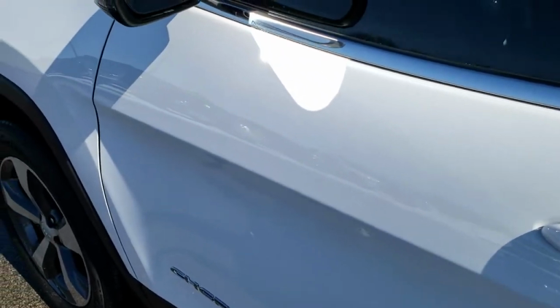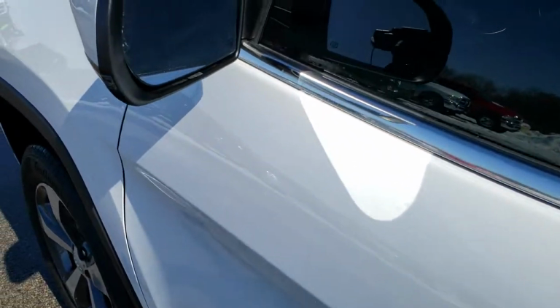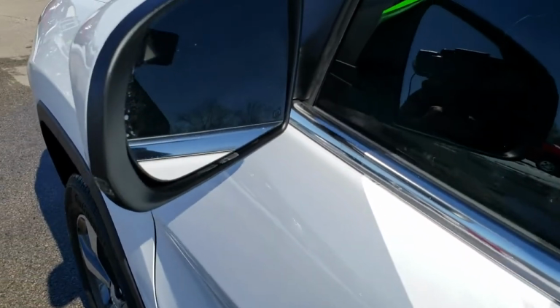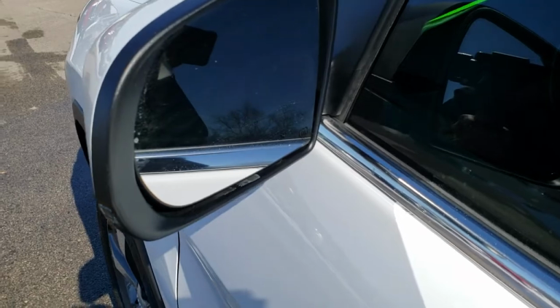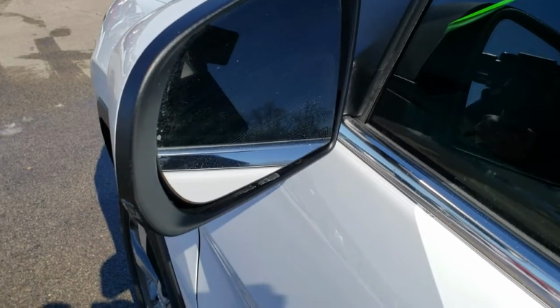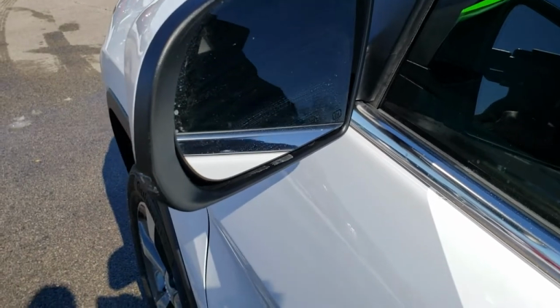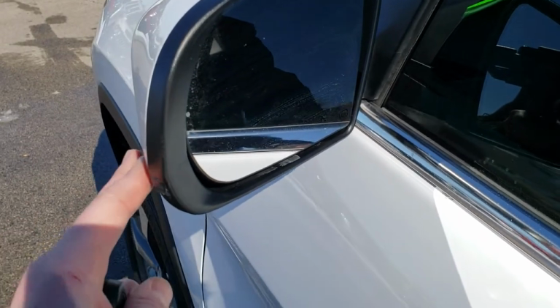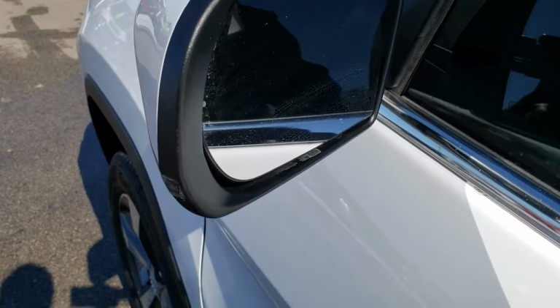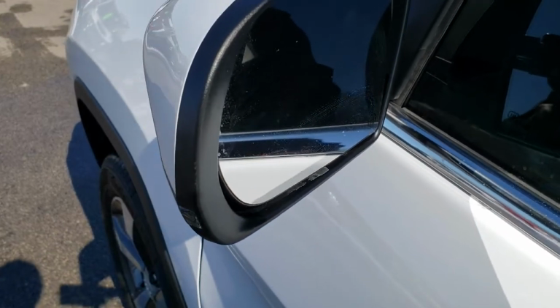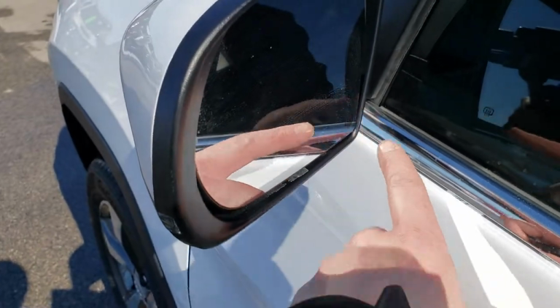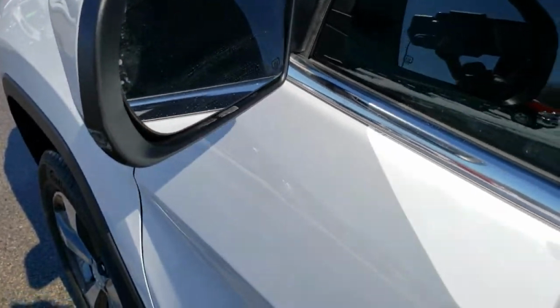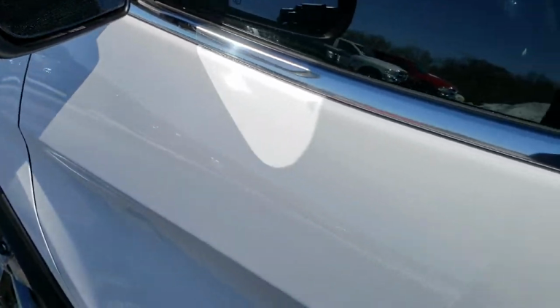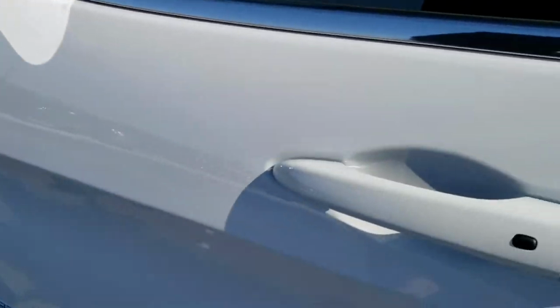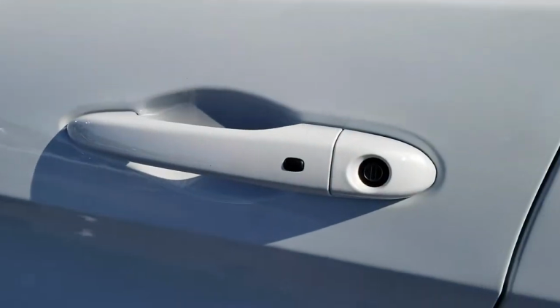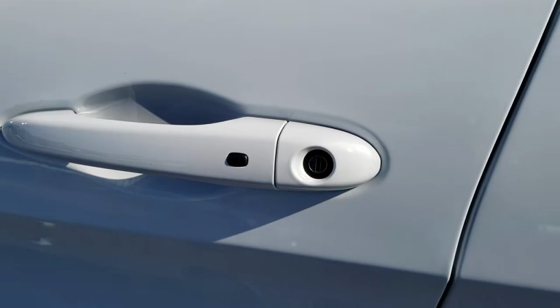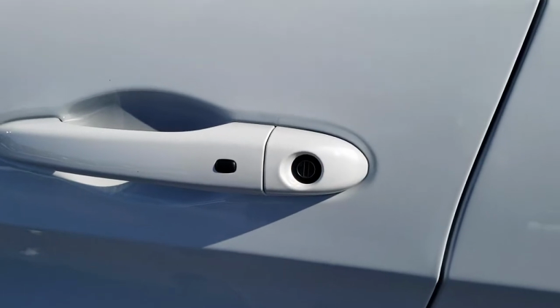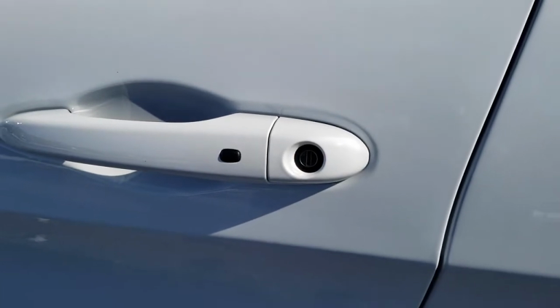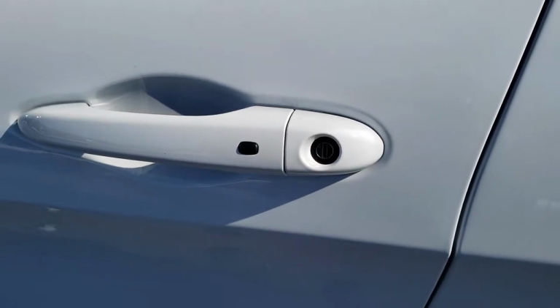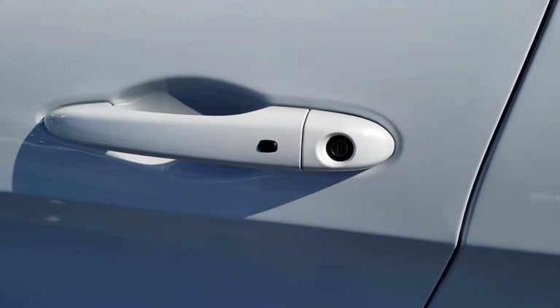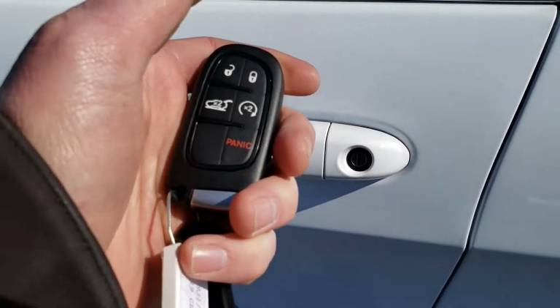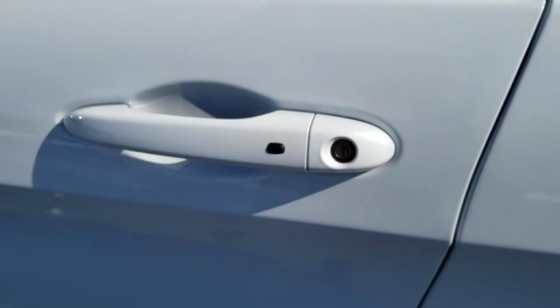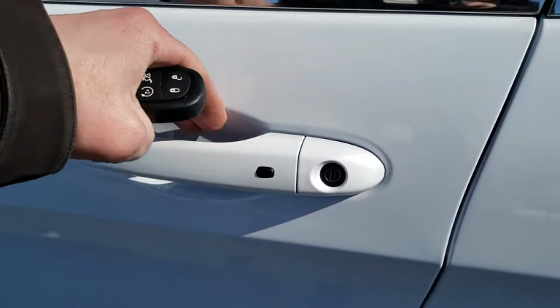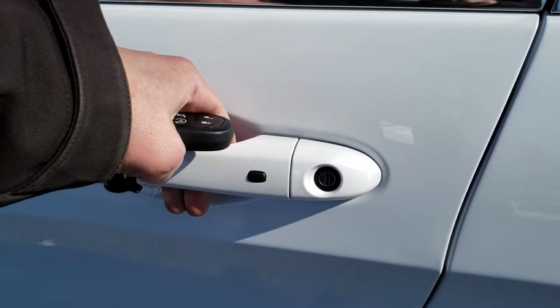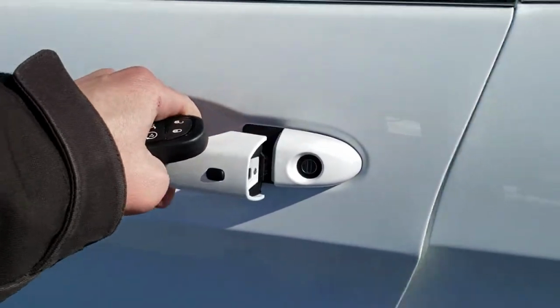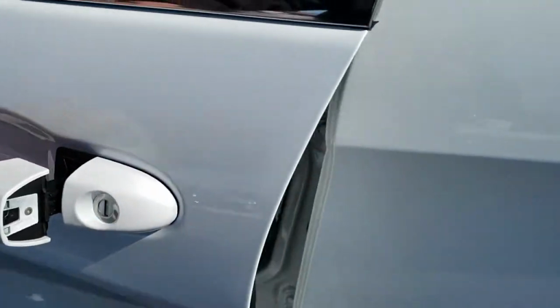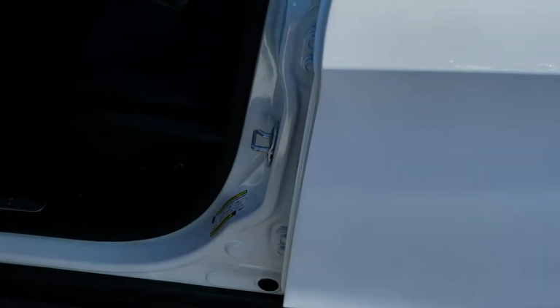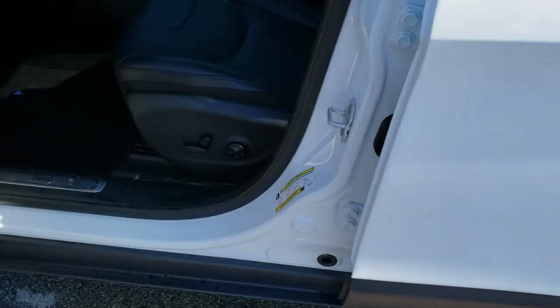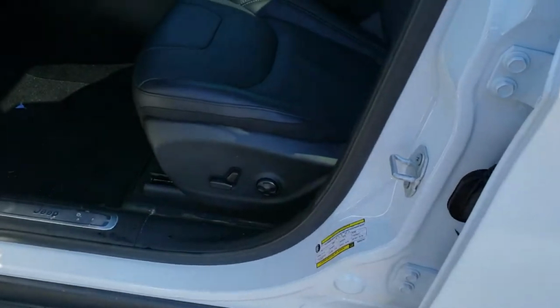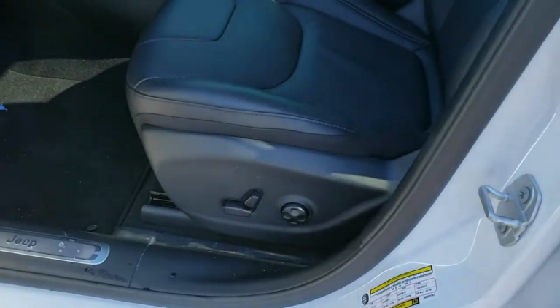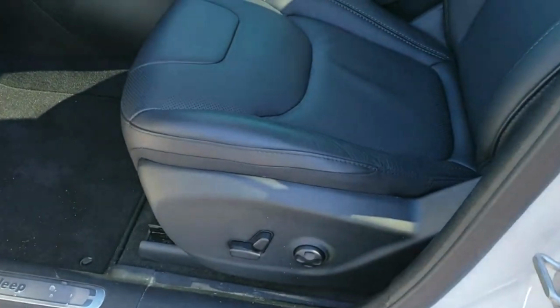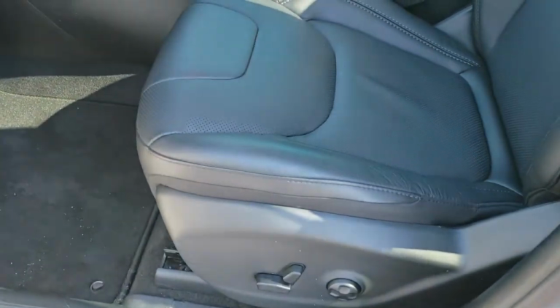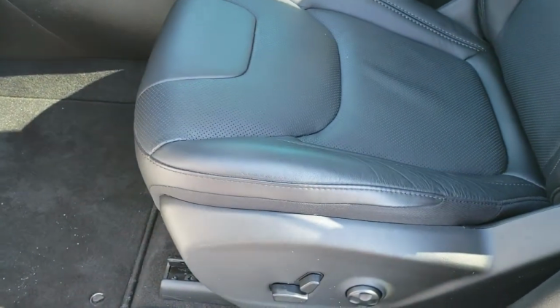You do get blind spot and cross path detection, as well as built-in directional signals and heated mirrors. The enter-and-go system is pretty cool — if you have the keys in your hand, just put your hand here and the doors will unlock, as long as you have the keys on you.